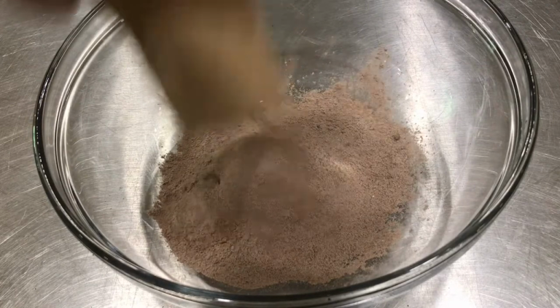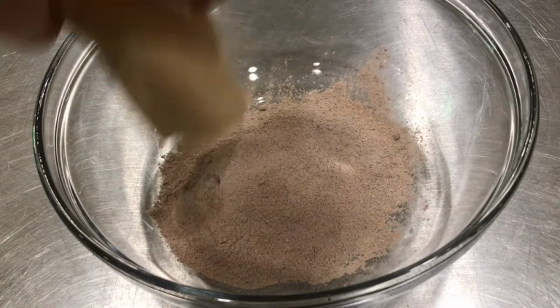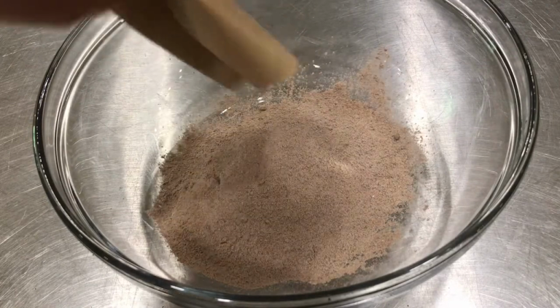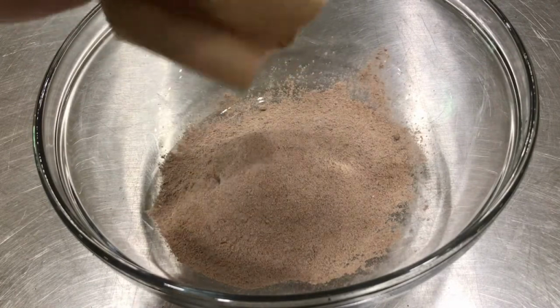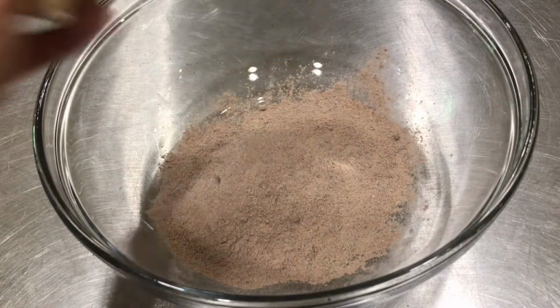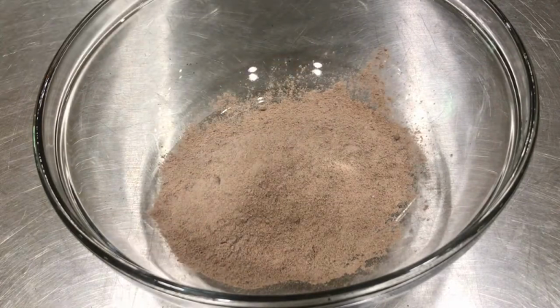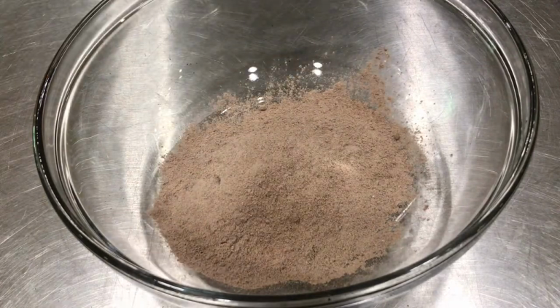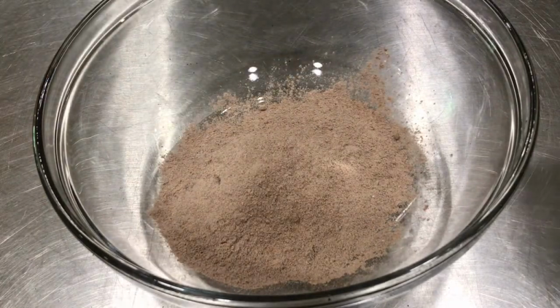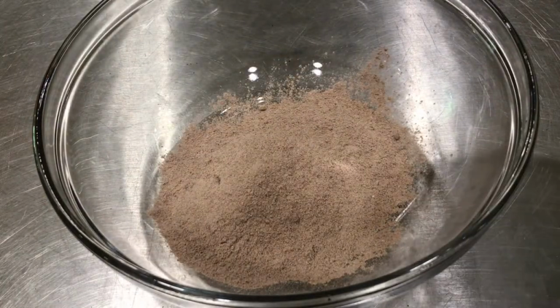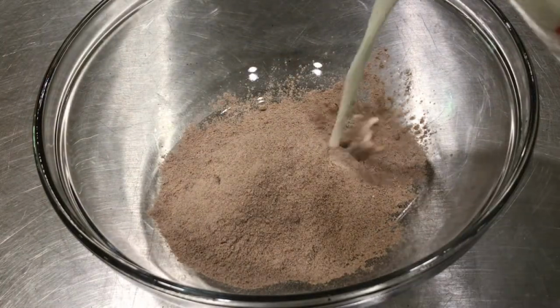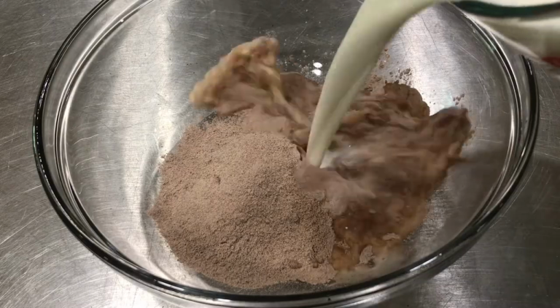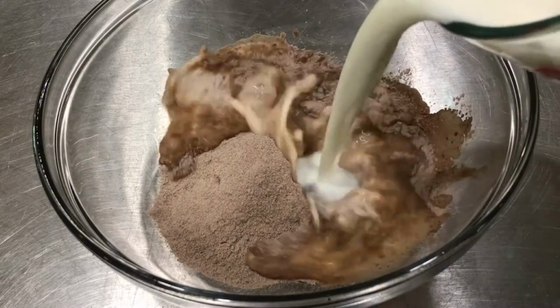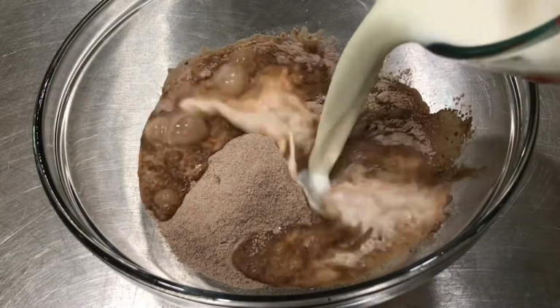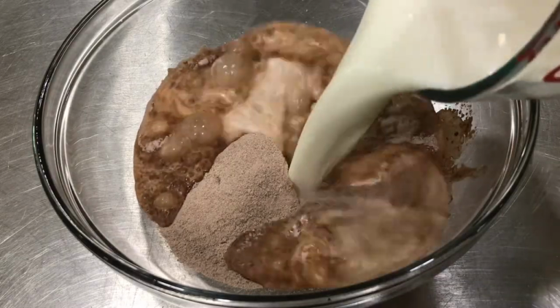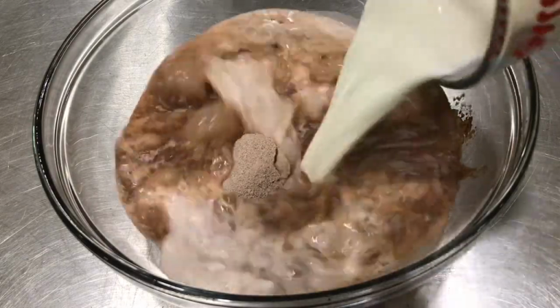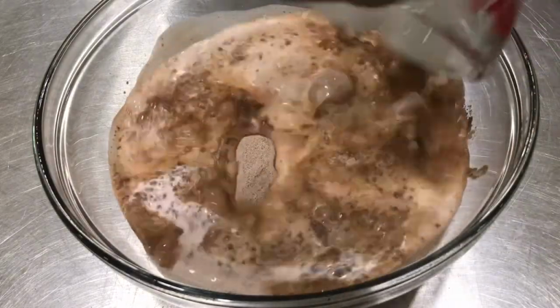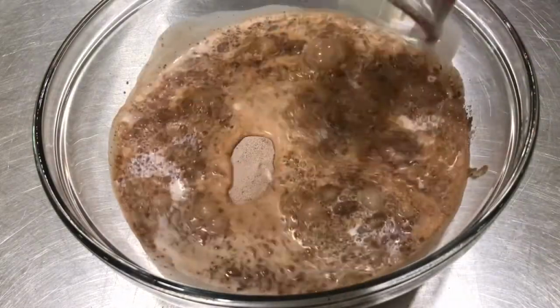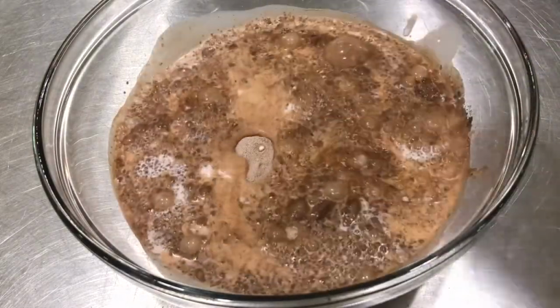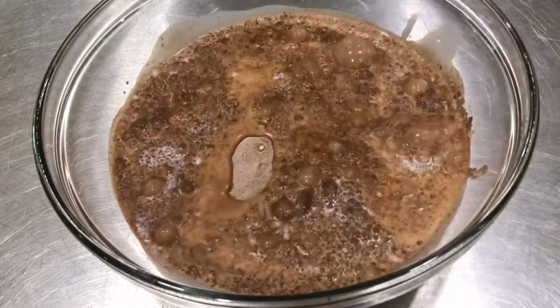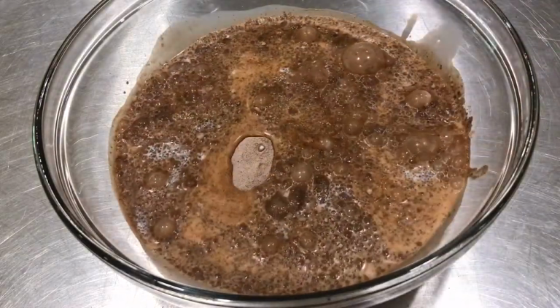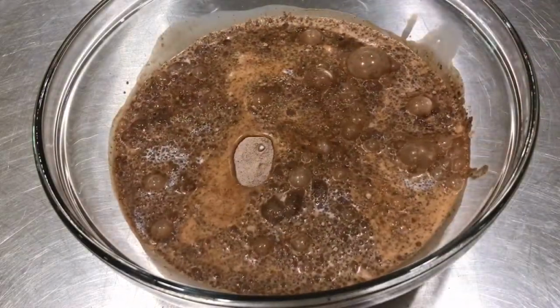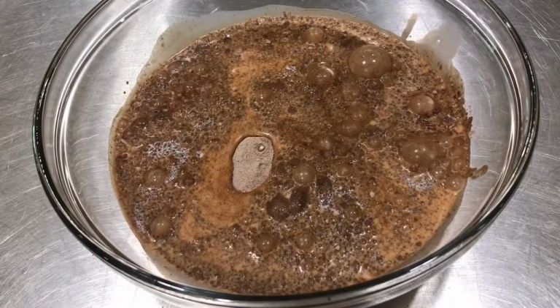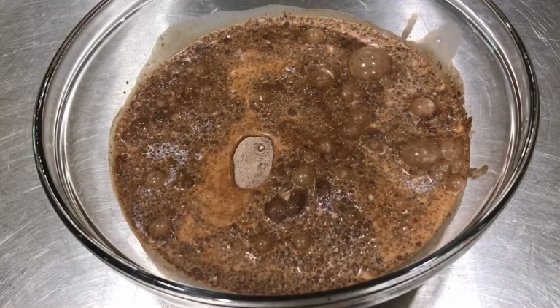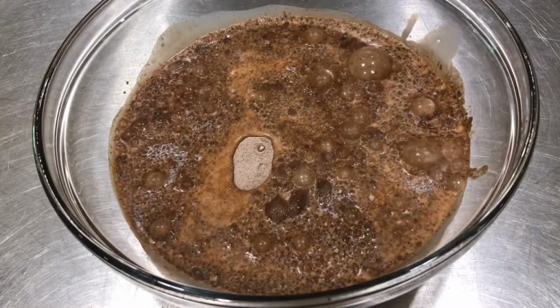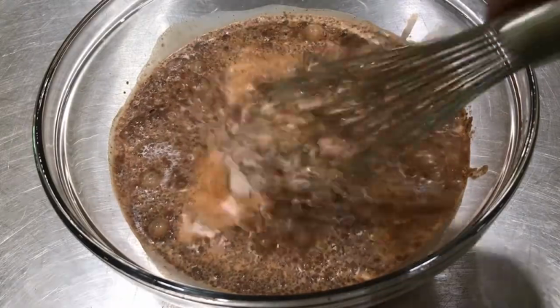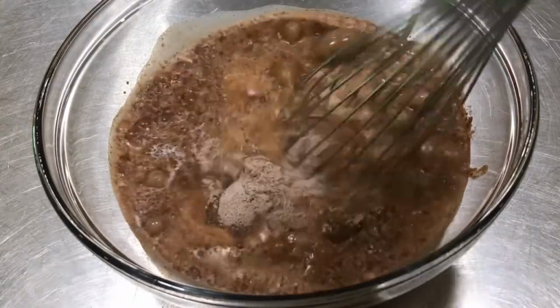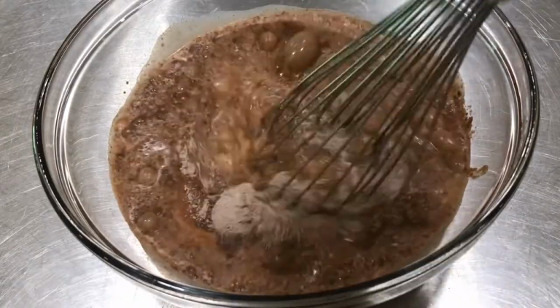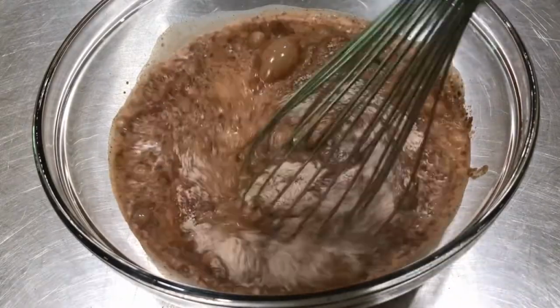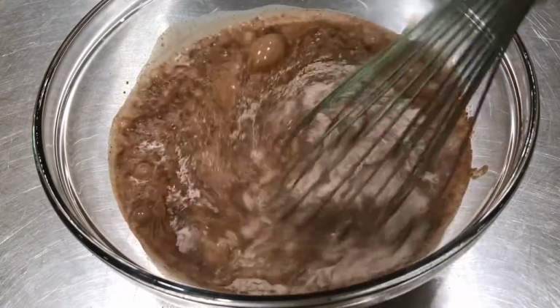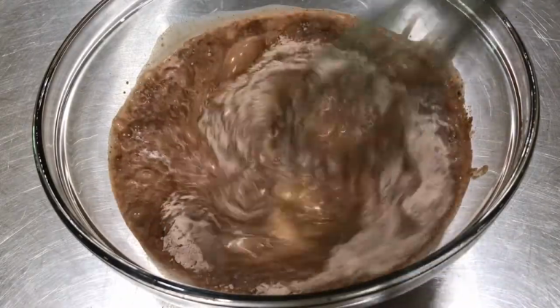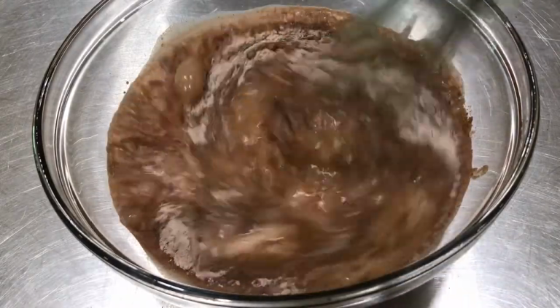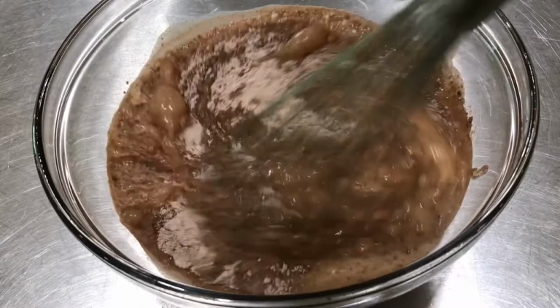Putting pudding mix in the bowl. Two cups of cold milk — thanks again Whole Foods. And now the directions say I have got to whisk this for two minutes.